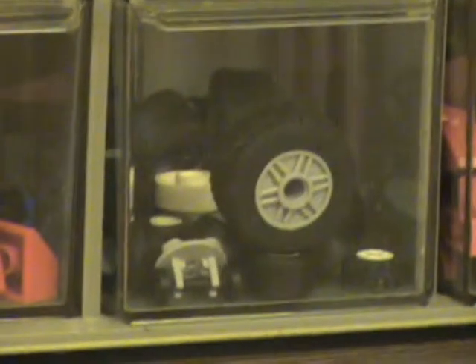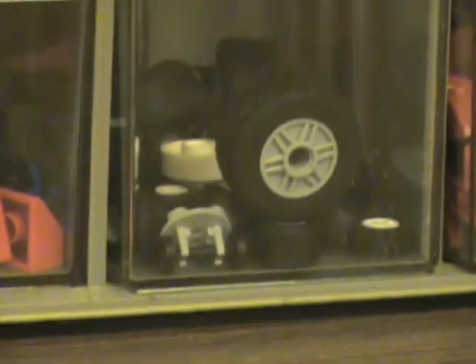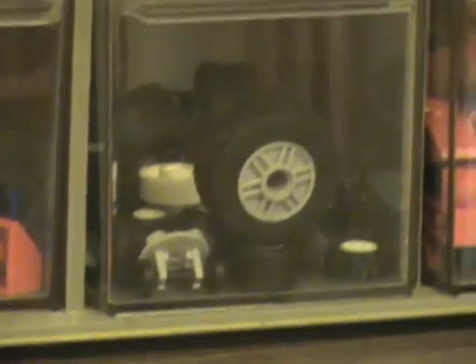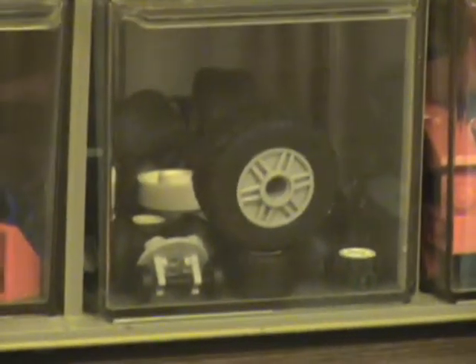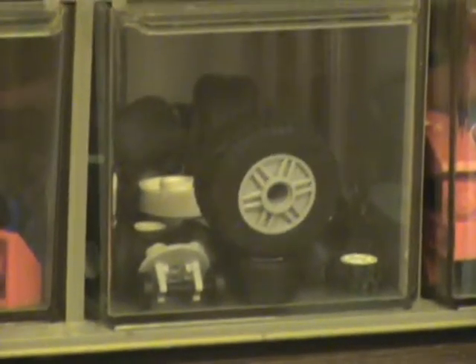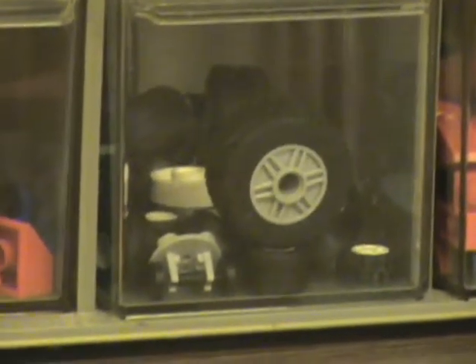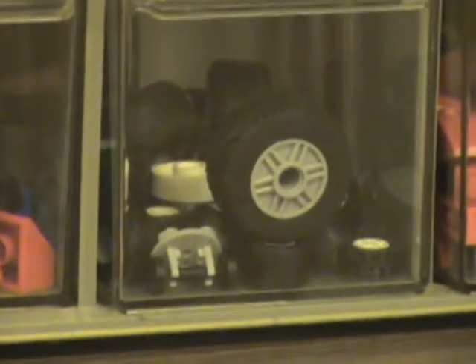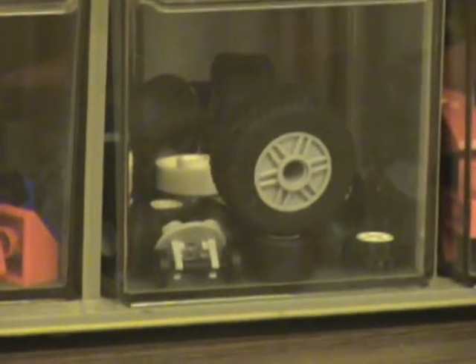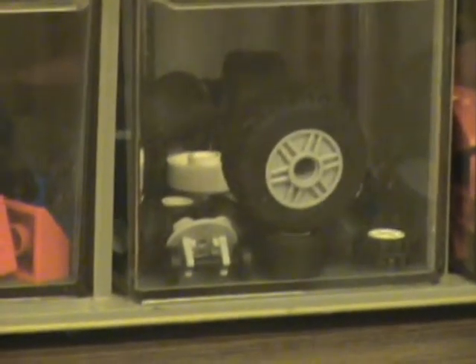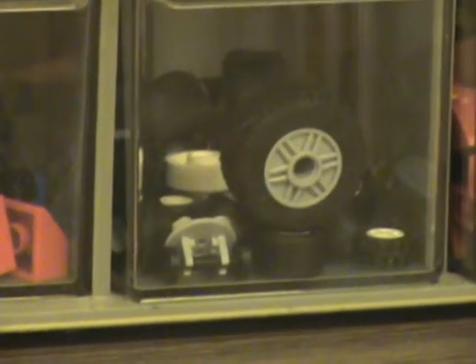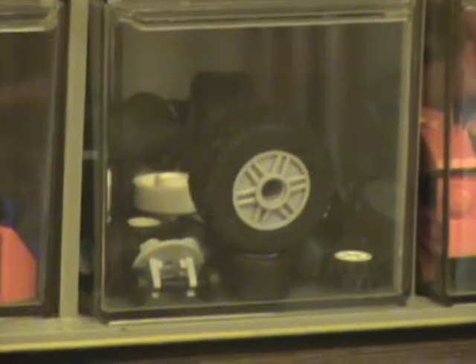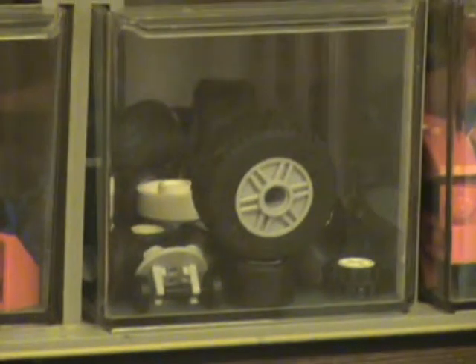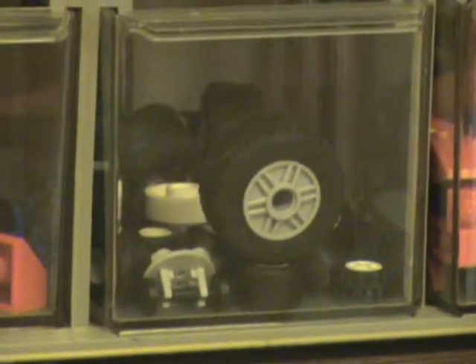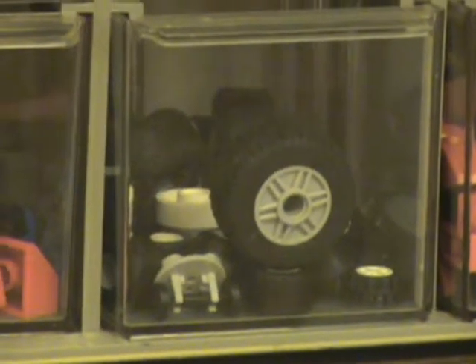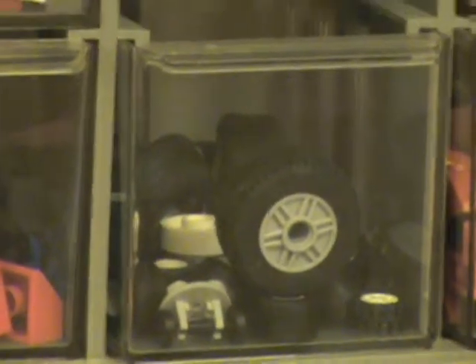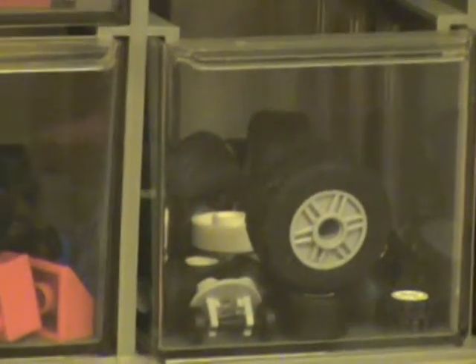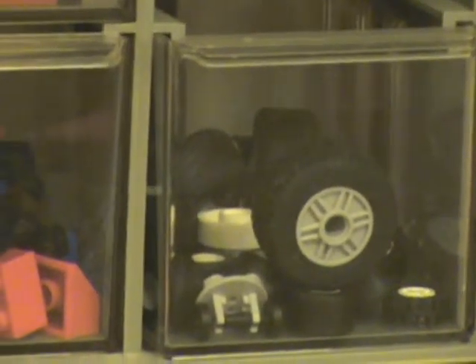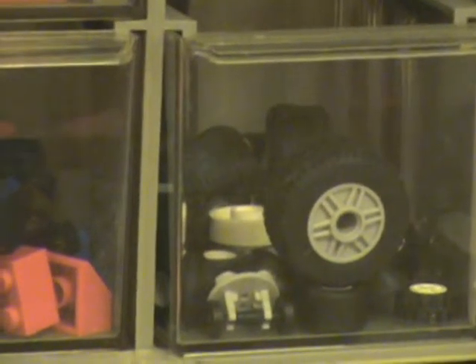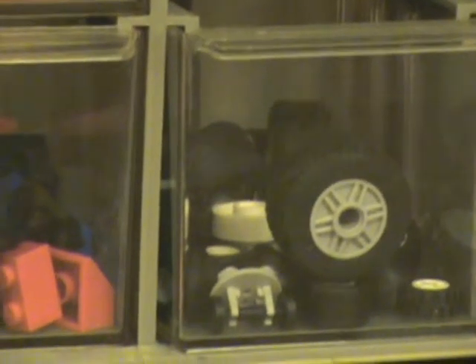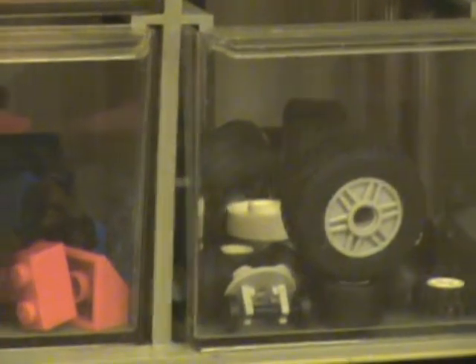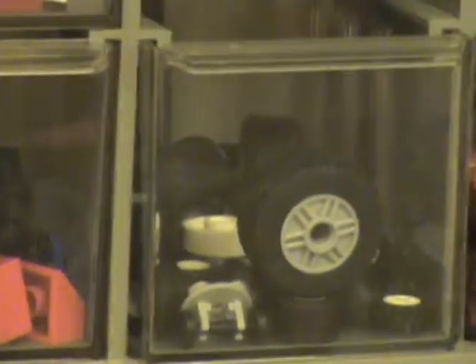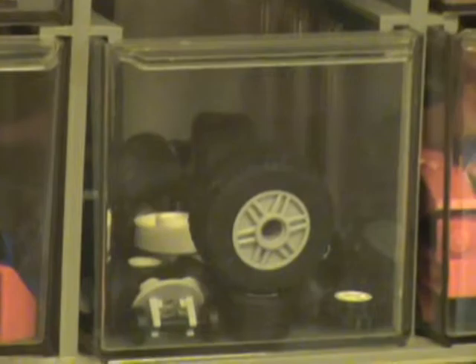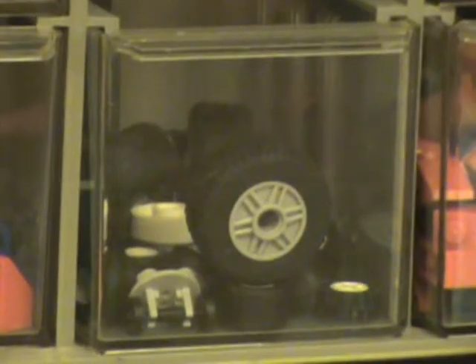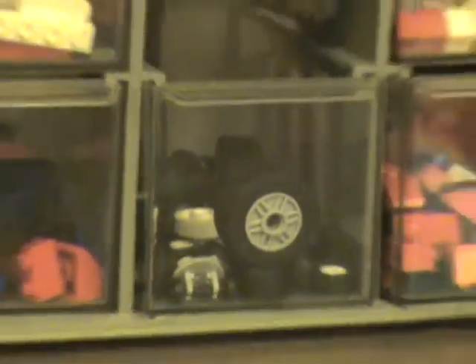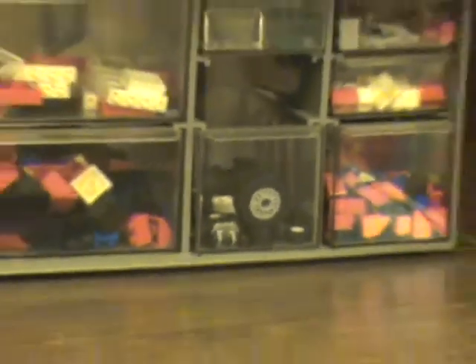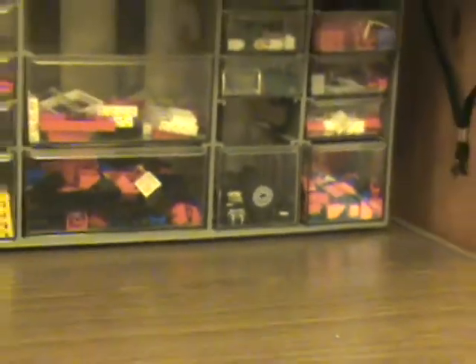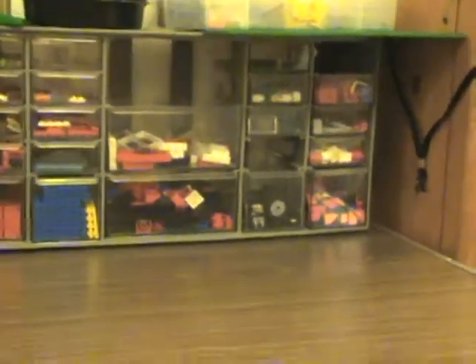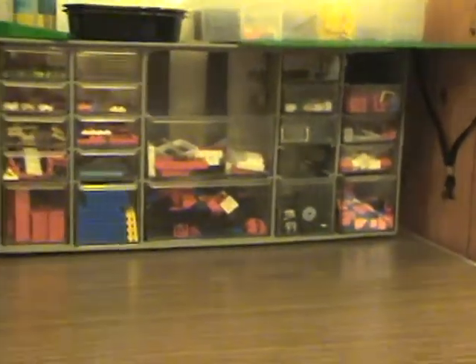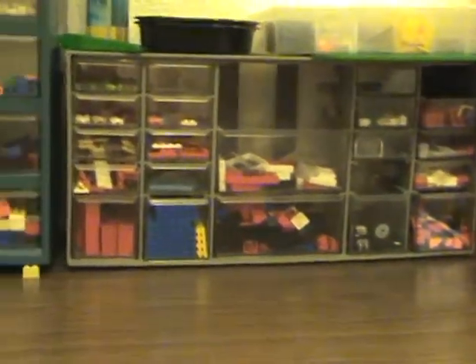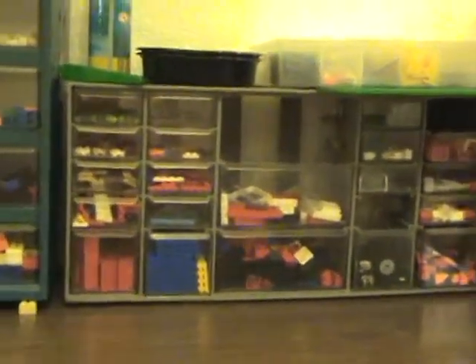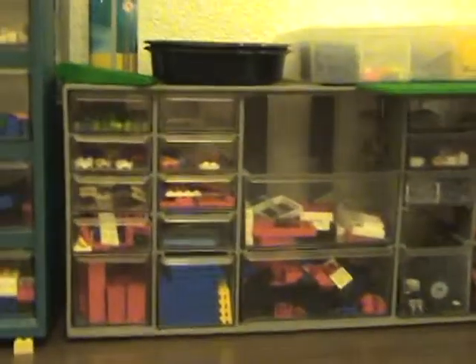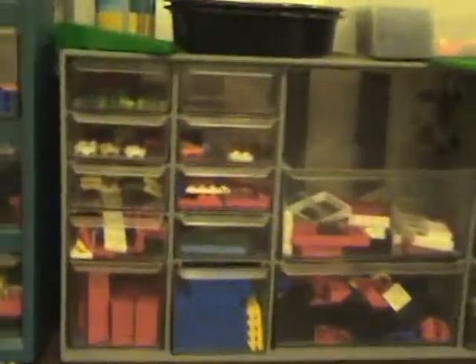Hey guys, this is a quick video about my workspace. If you've ever been wondering what I use to make my LEGO creations, this is a little video showing my setup here on my desk. So I'll zoom out for you right here. This is one of the little storage units I have right here.